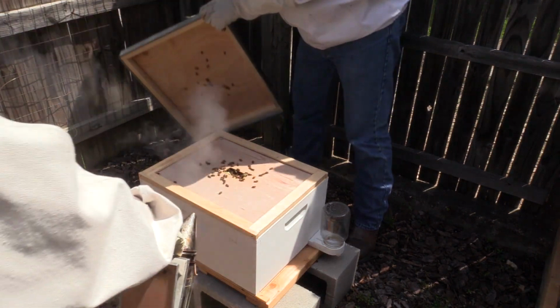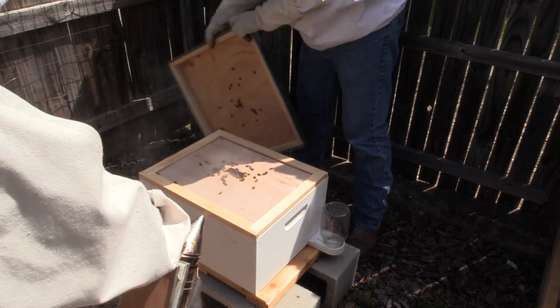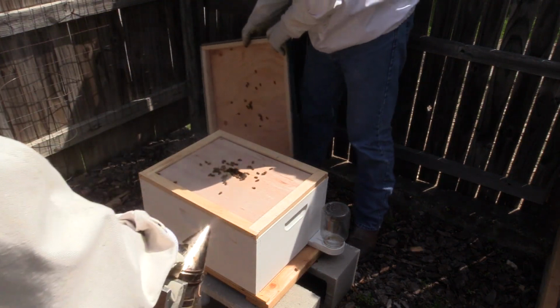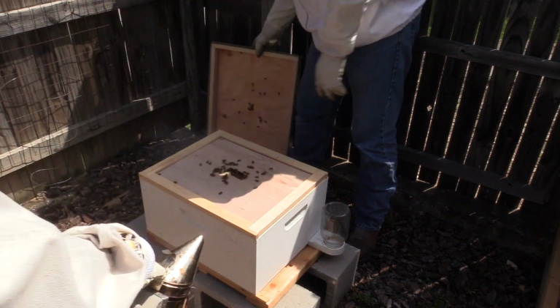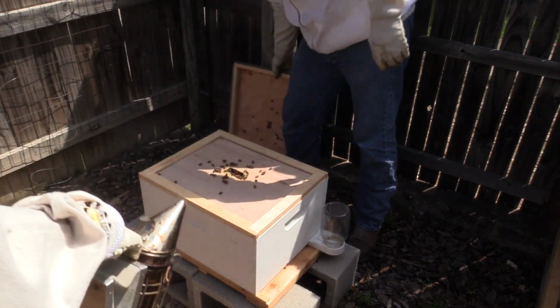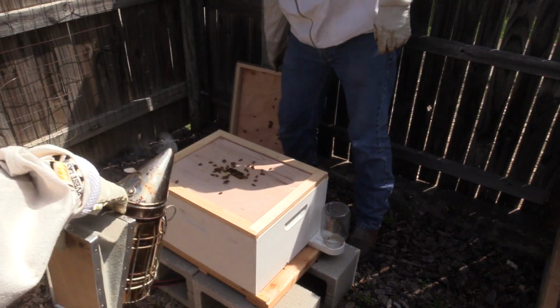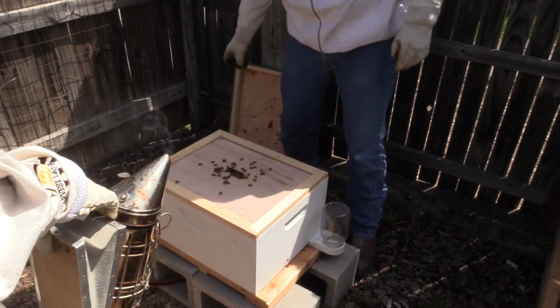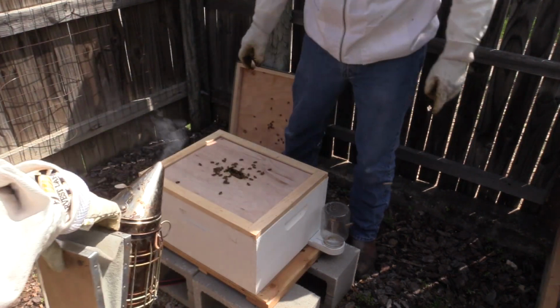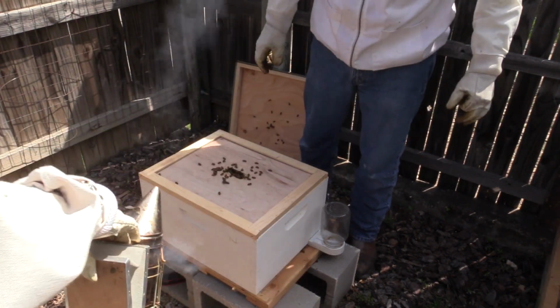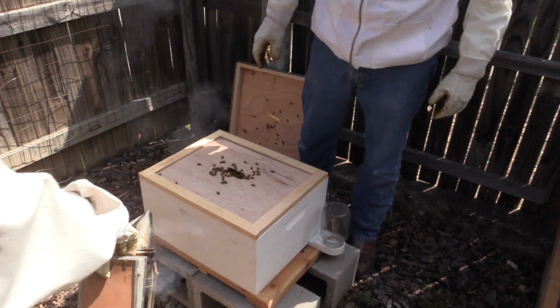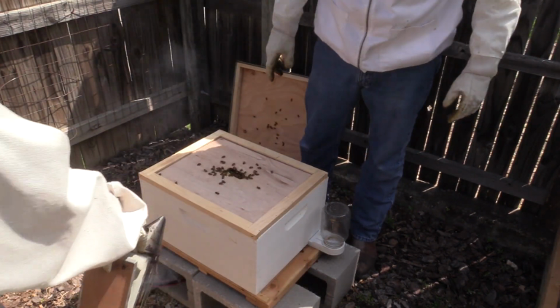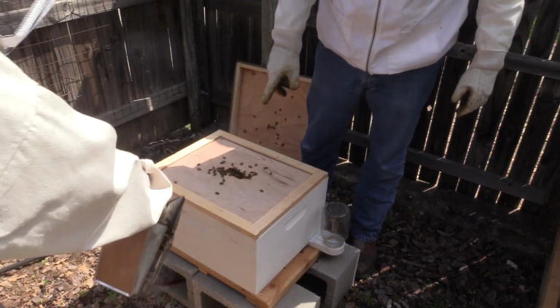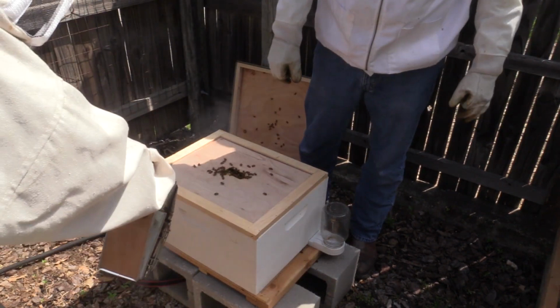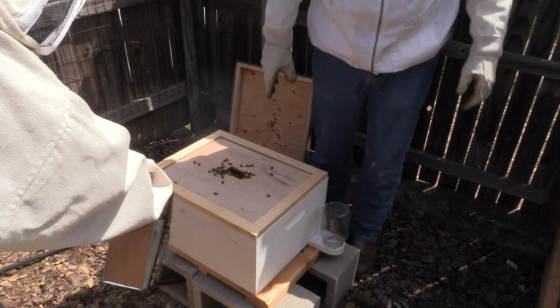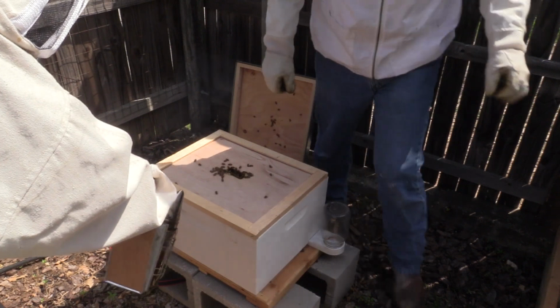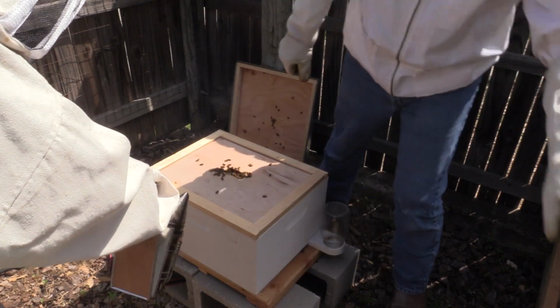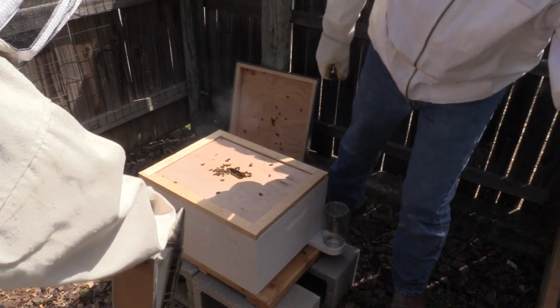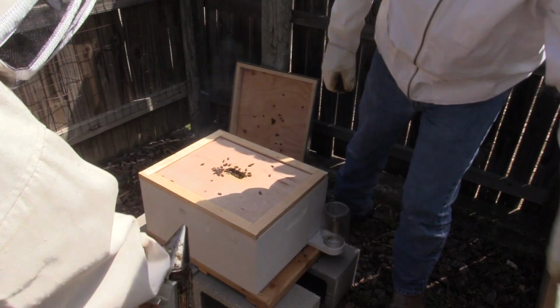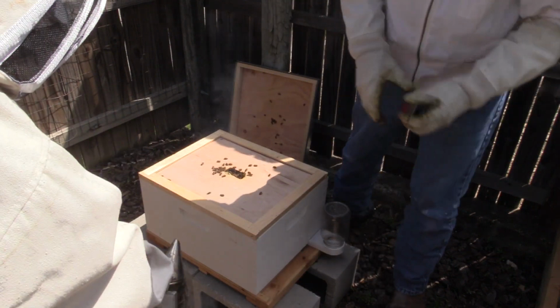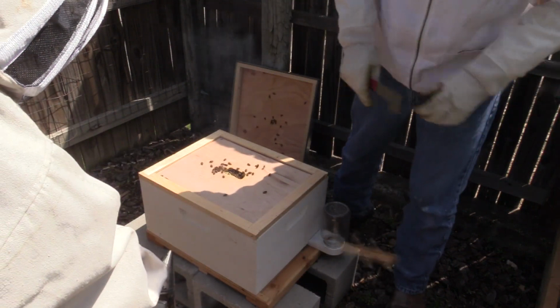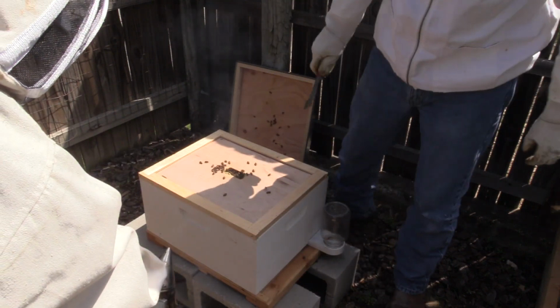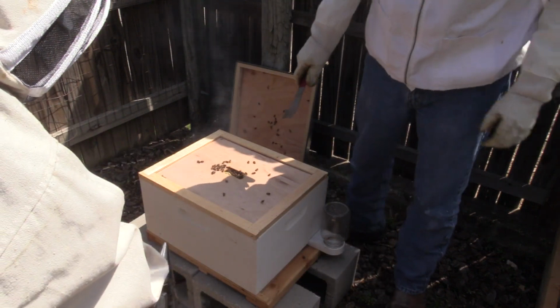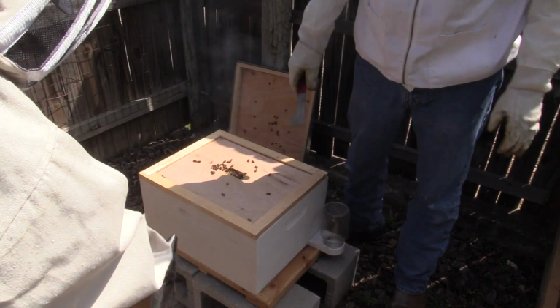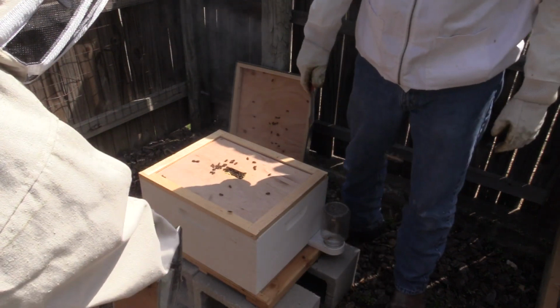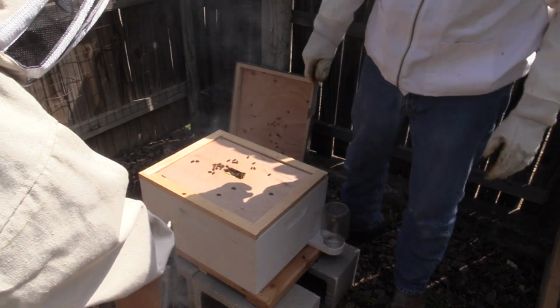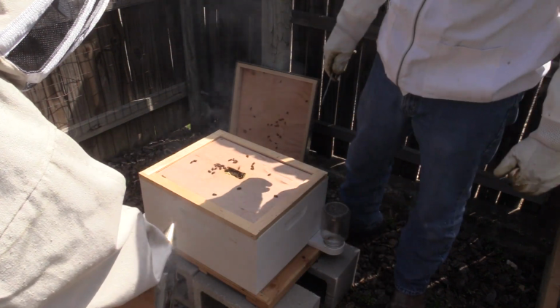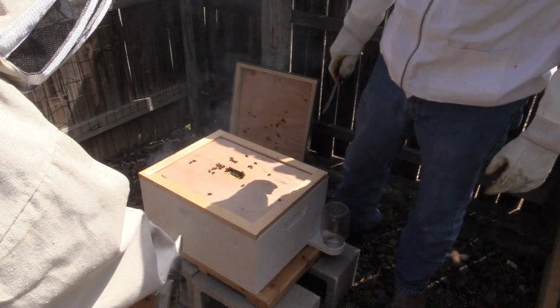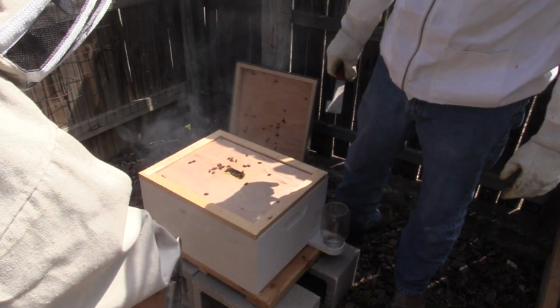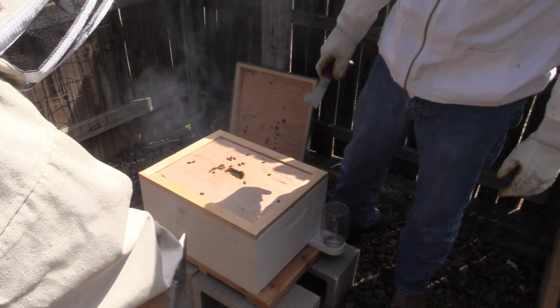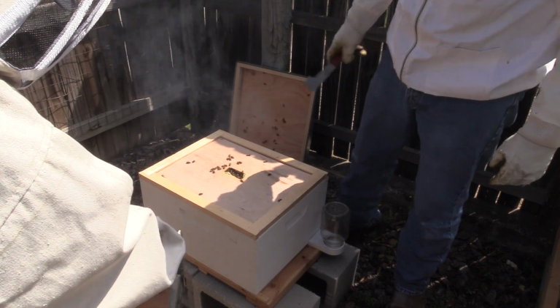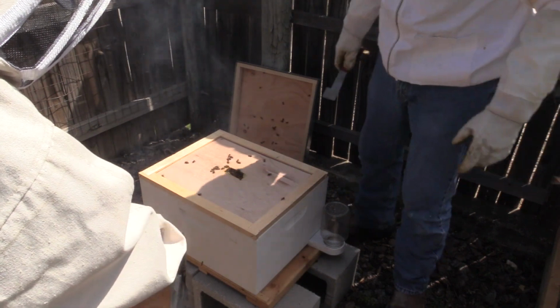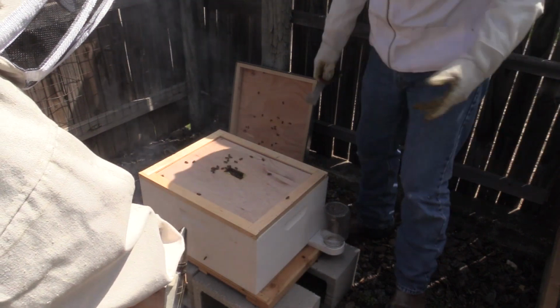Look at that. Now we're also looking for how much fill is on the frames in there. At about 80% fill ratio, we're going to have to add another deep brood, which we have.